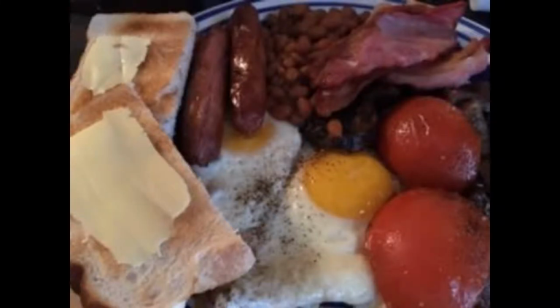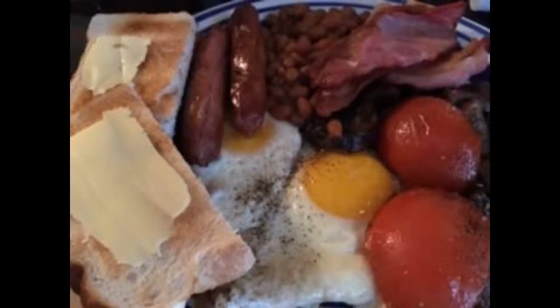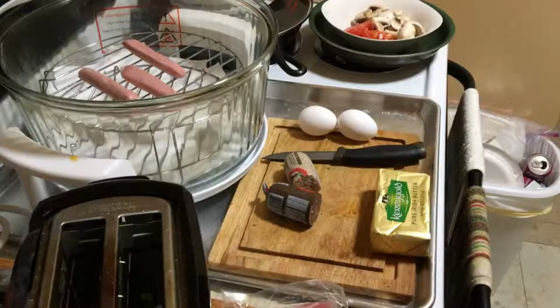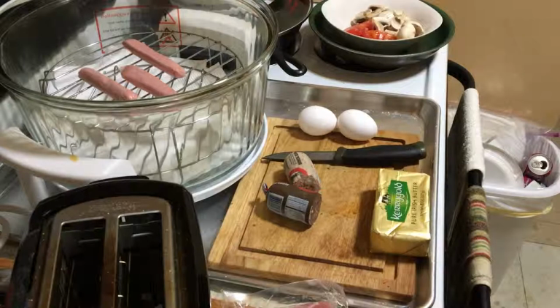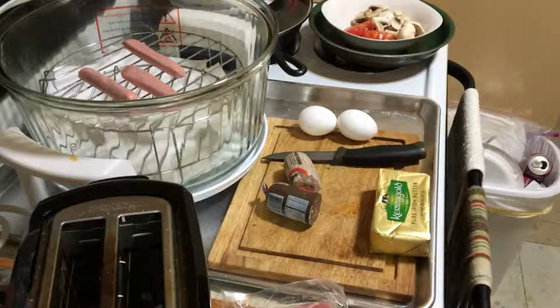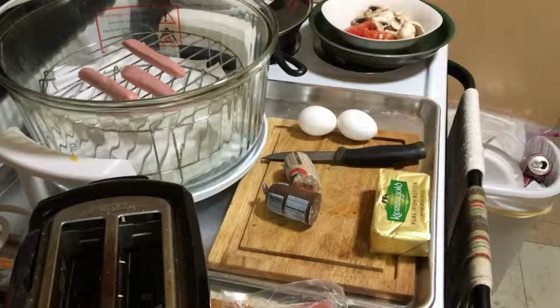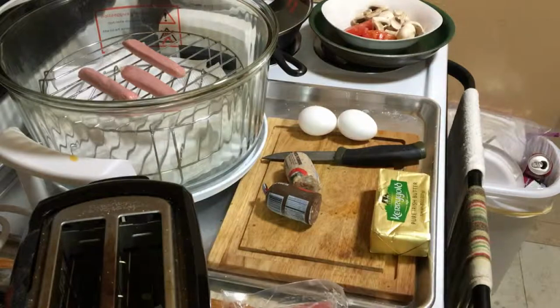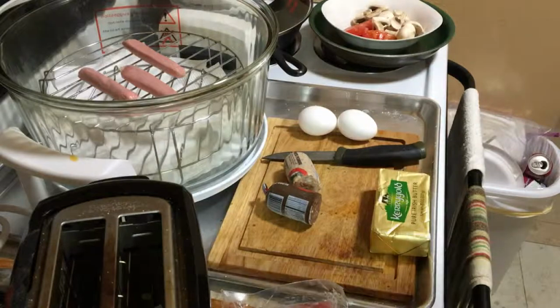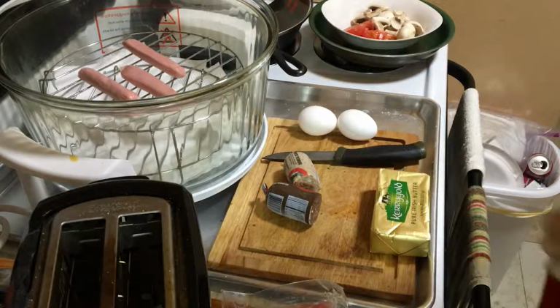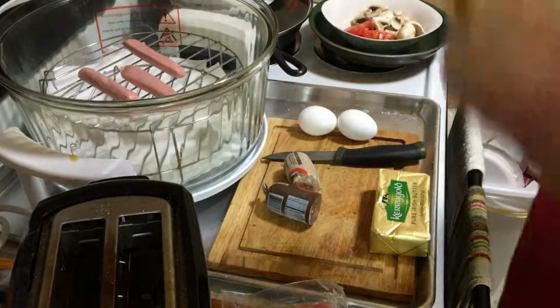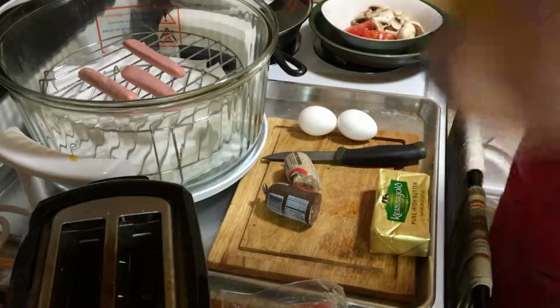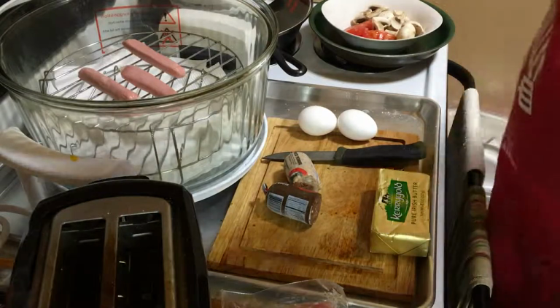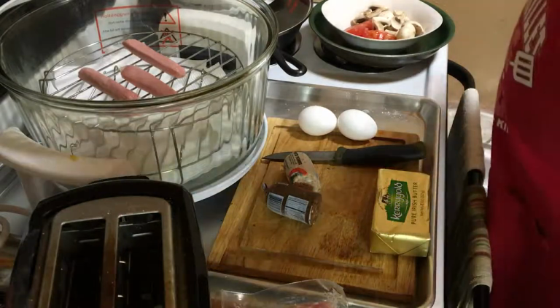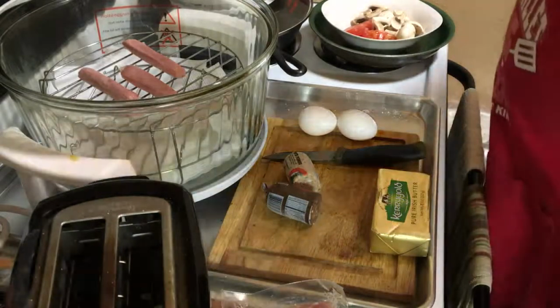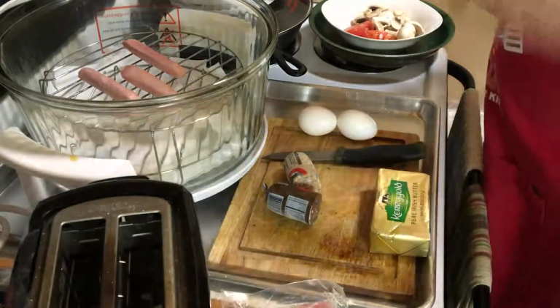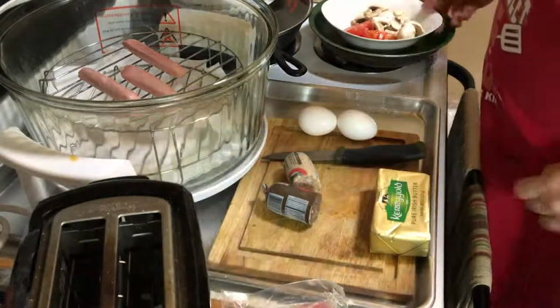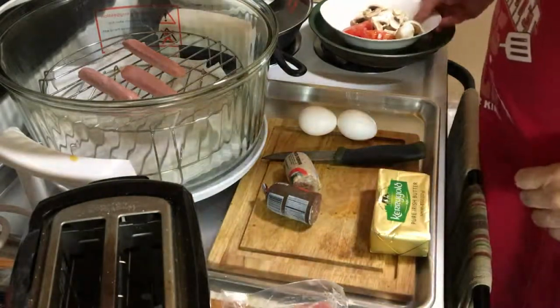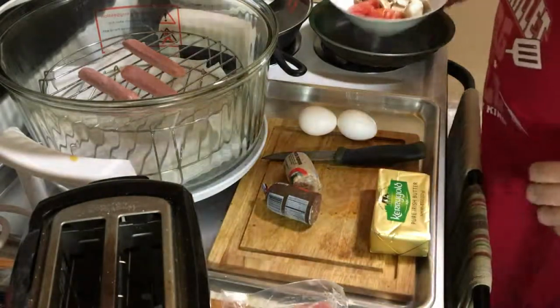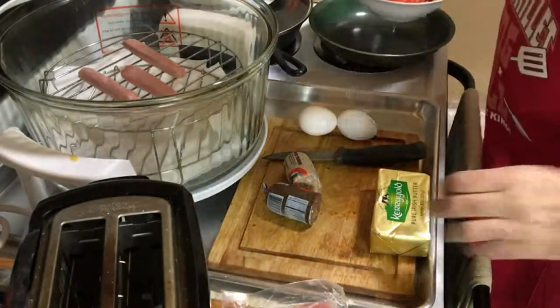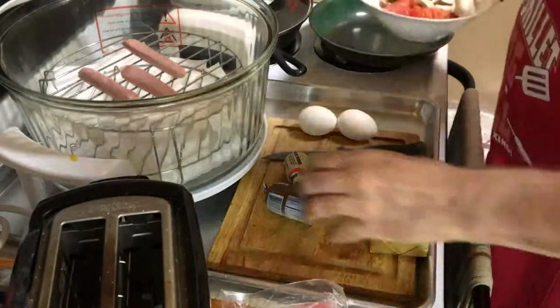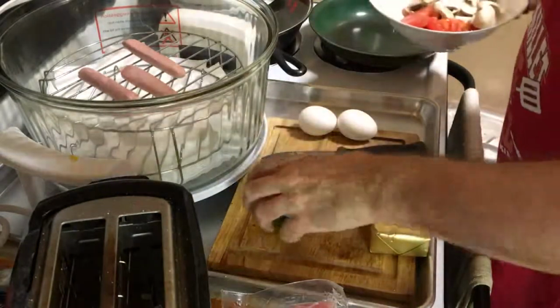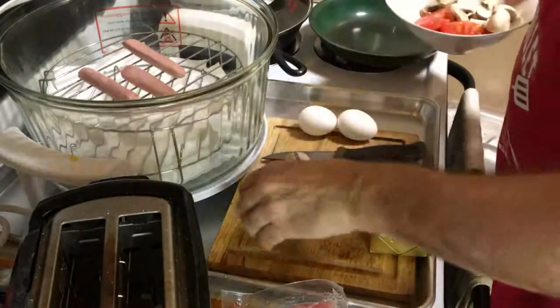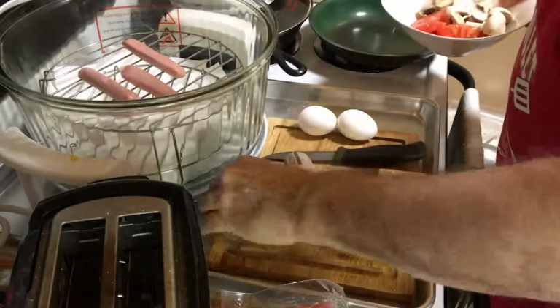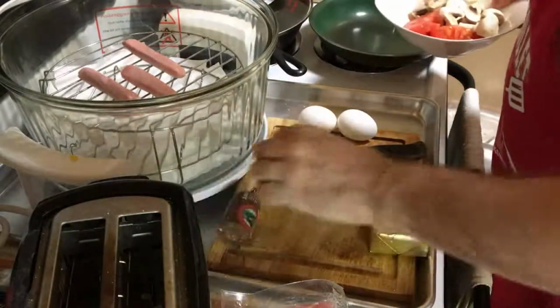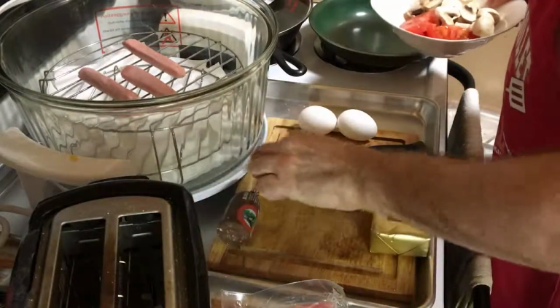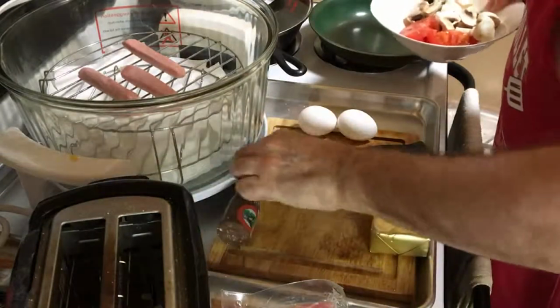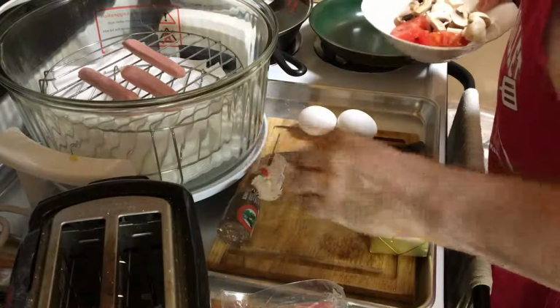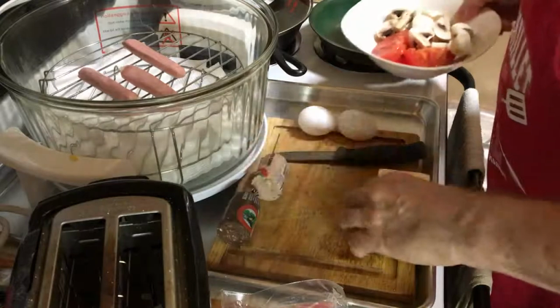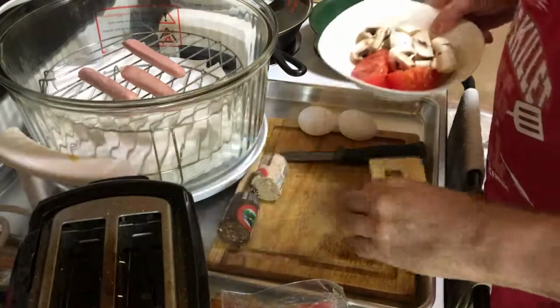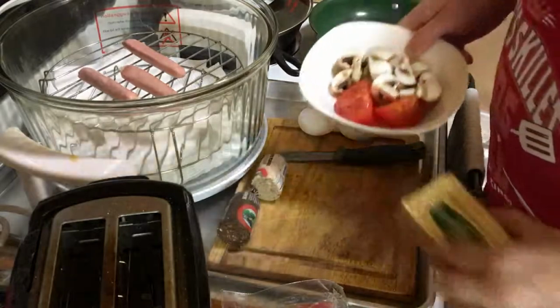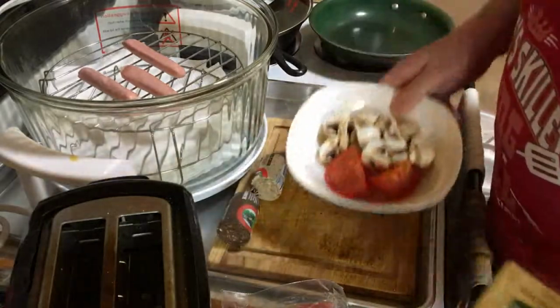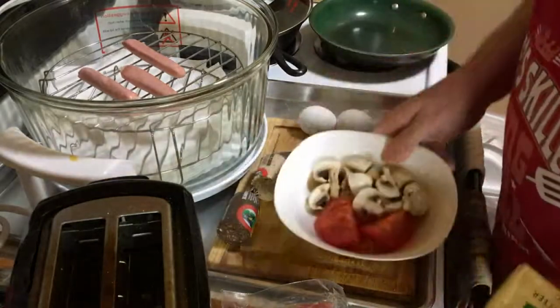Good morning my friends. Welcome to Dave's Skillet. Today we got one heck of a day. We got a heck of a breakfast to make here. An Irish breakfast.